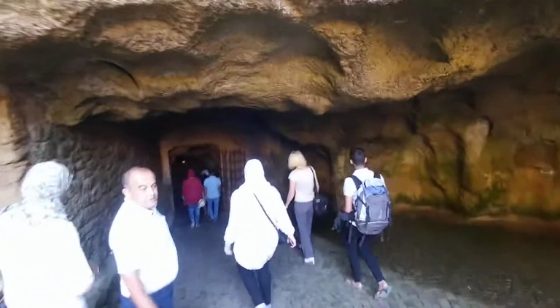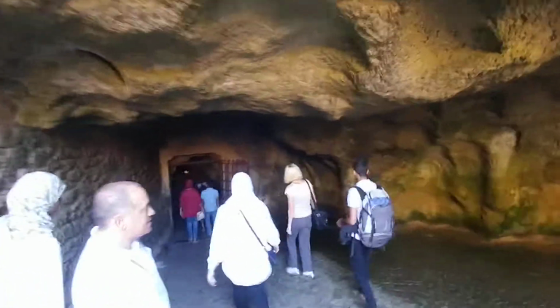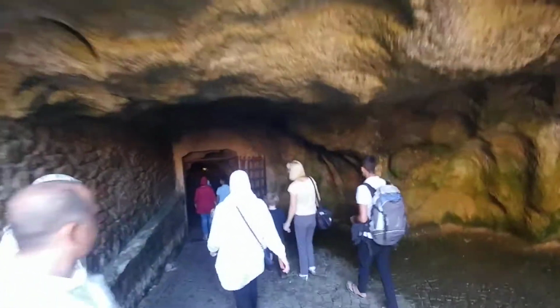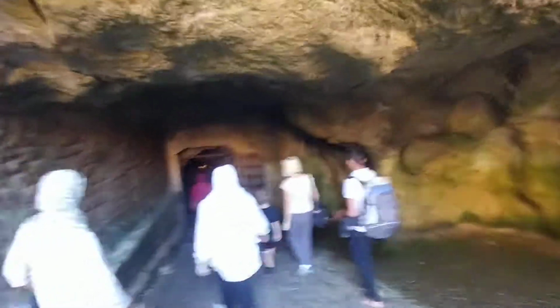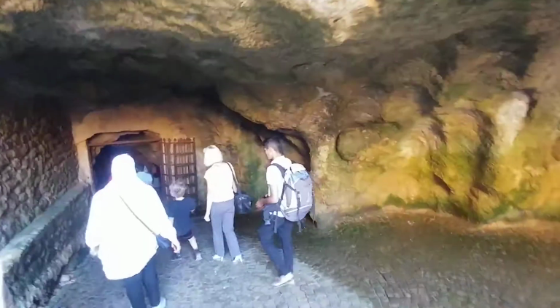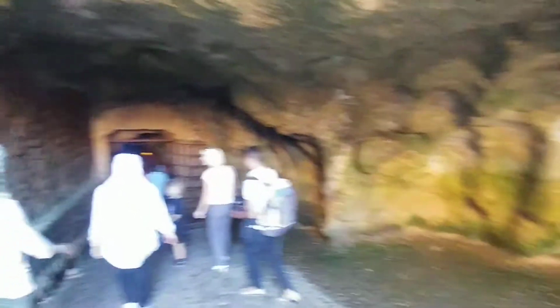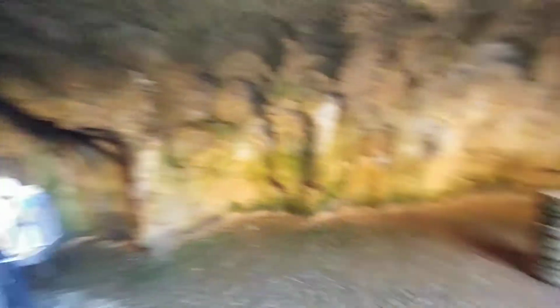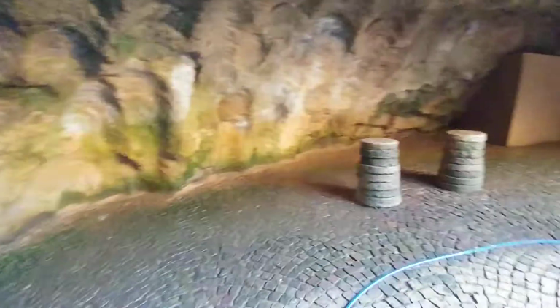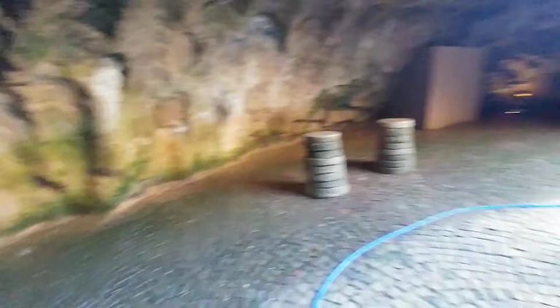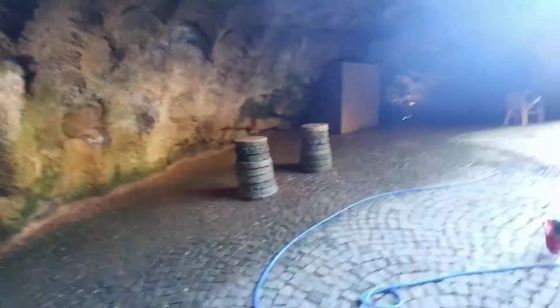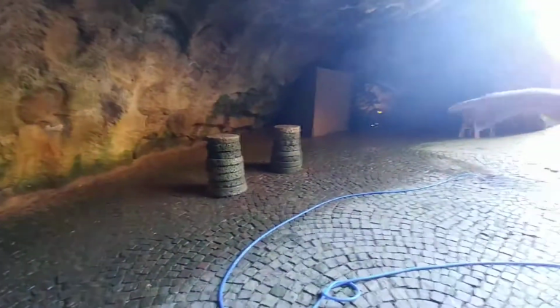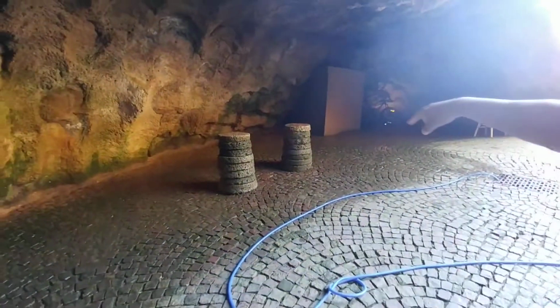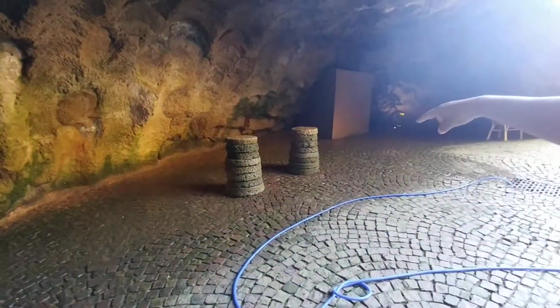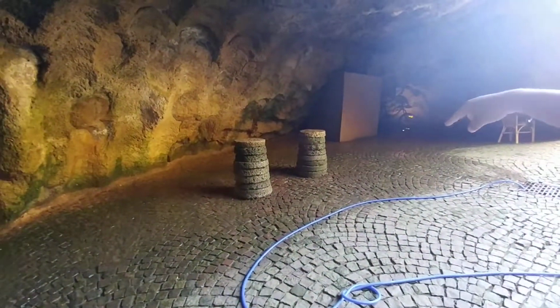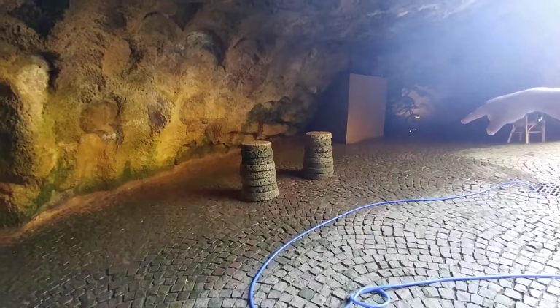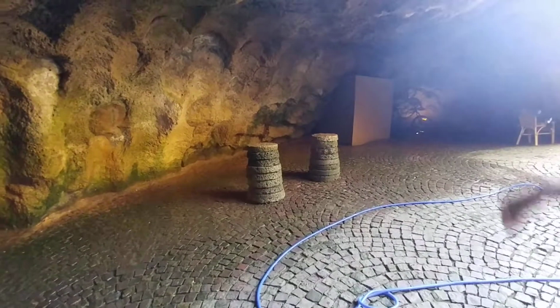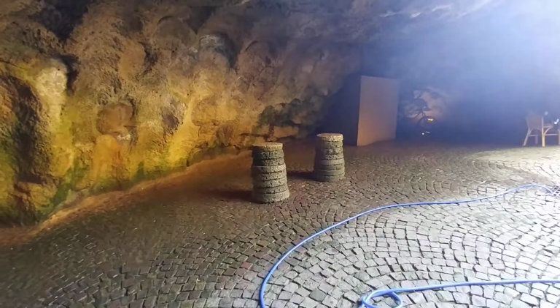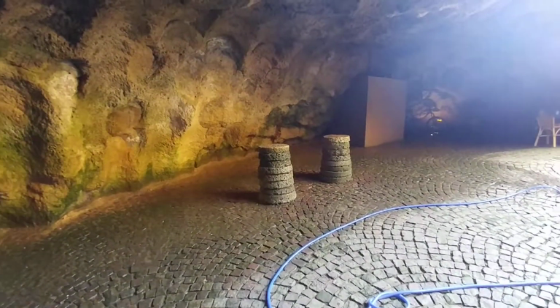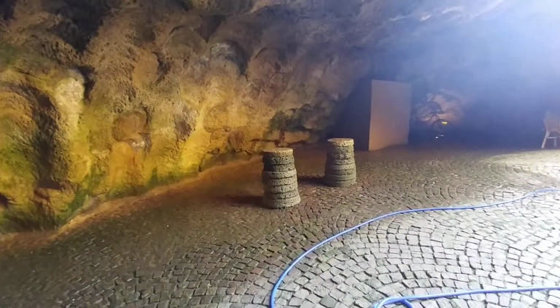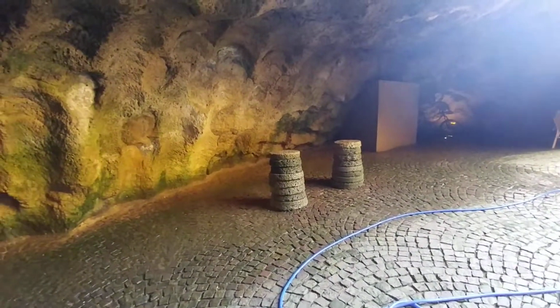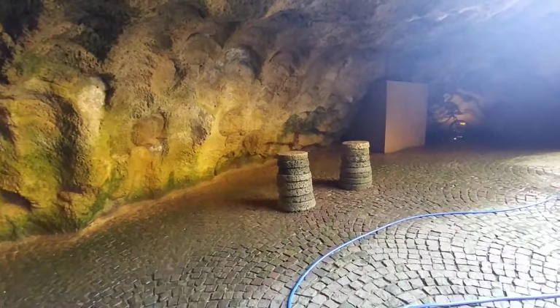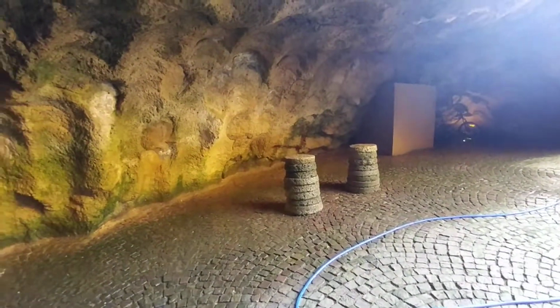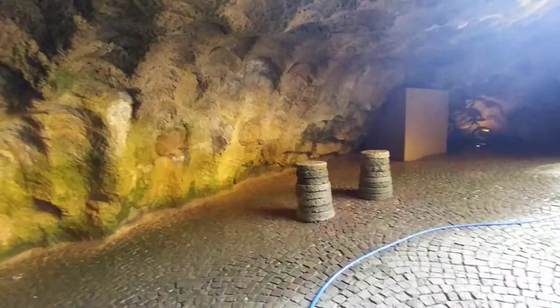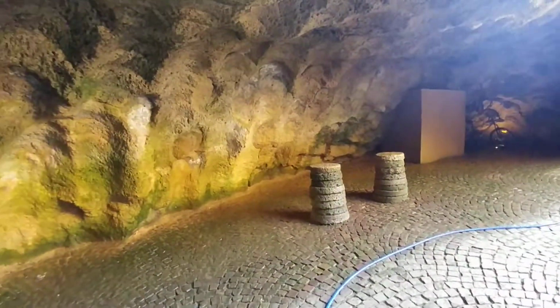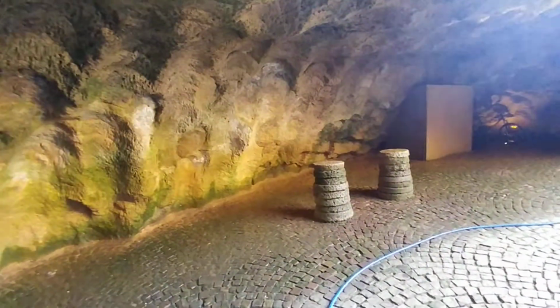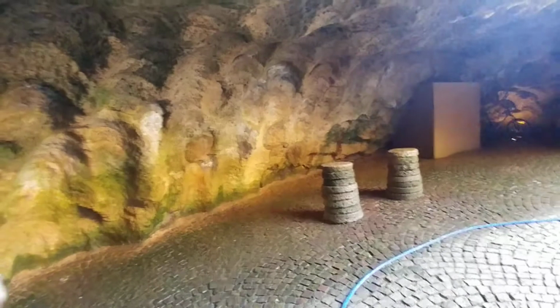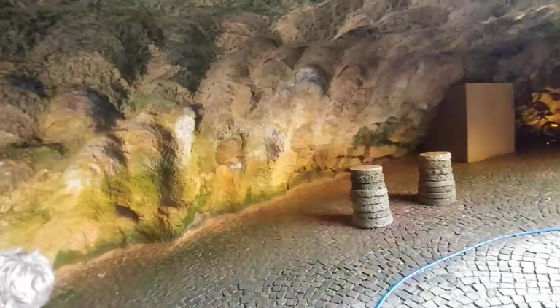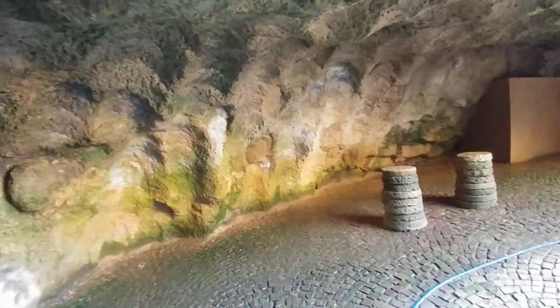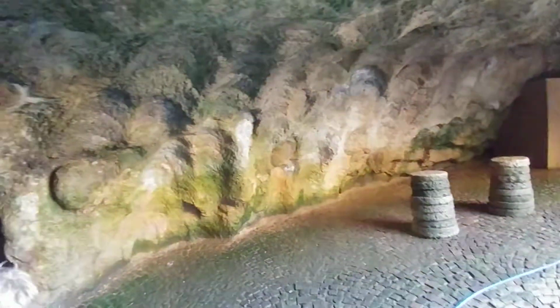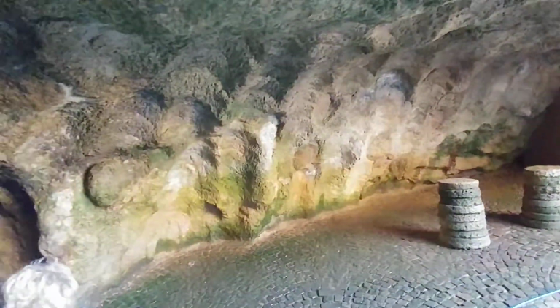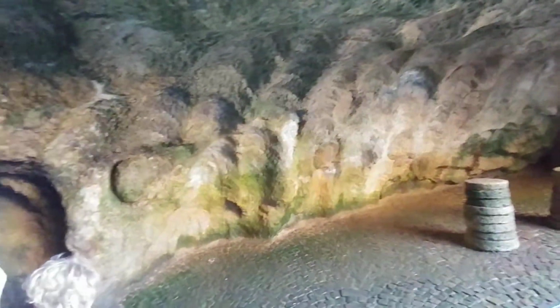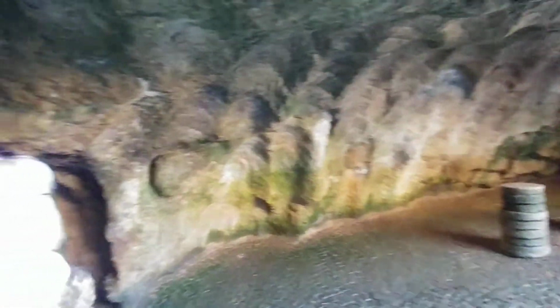Those are the stones I've talked about — the round wheels of rocks, the millstones. That's what they used for this. Yeah, the millstone for grinding wheat. And they cut them out of this cave? Yeah. Corn, spices.